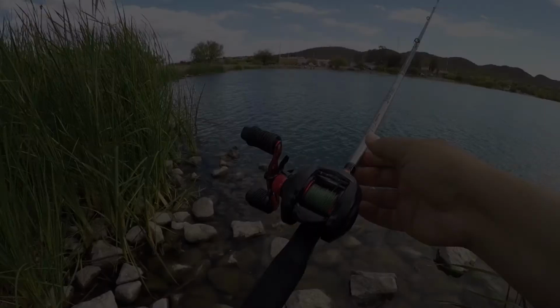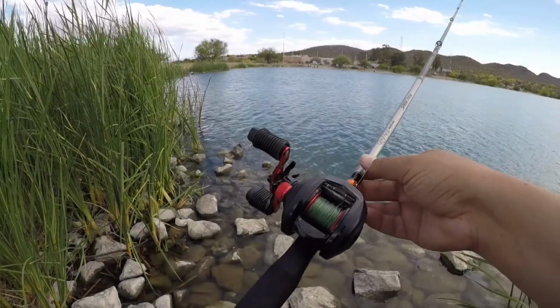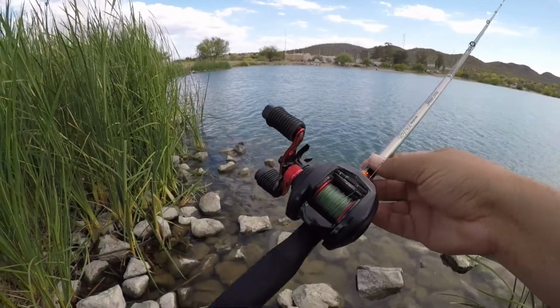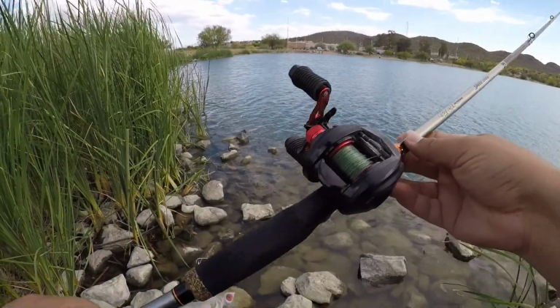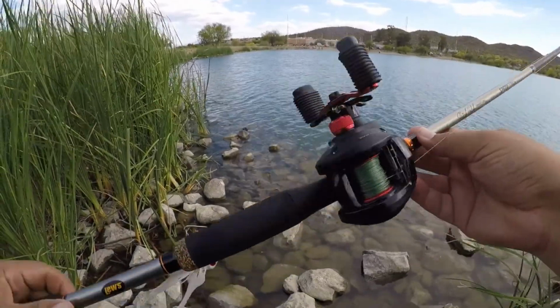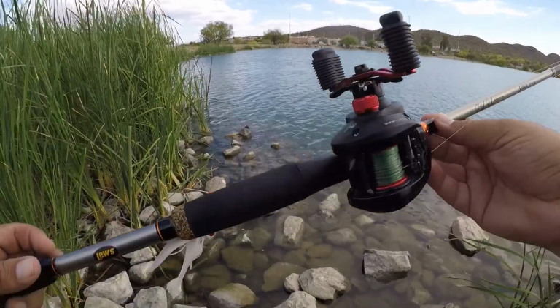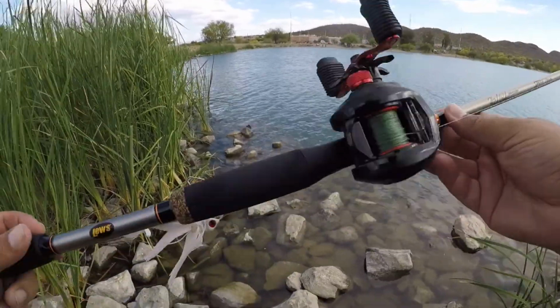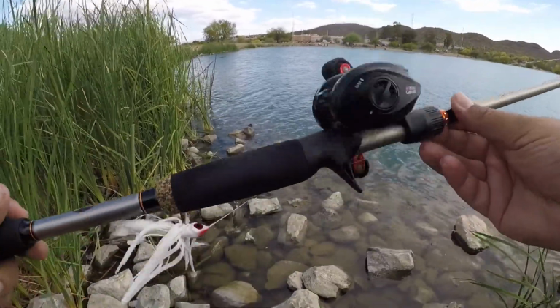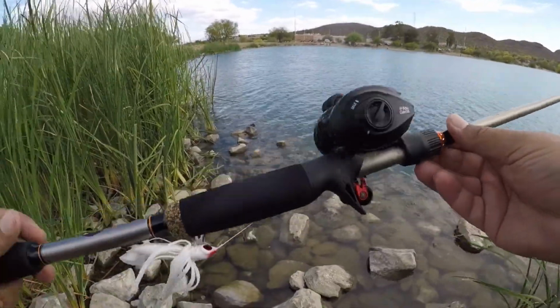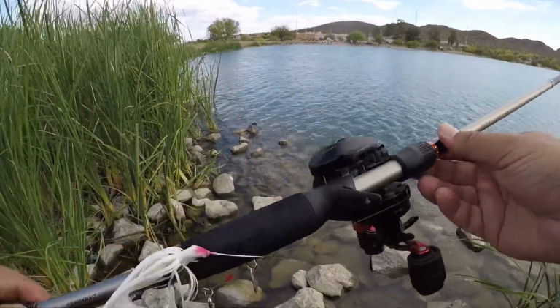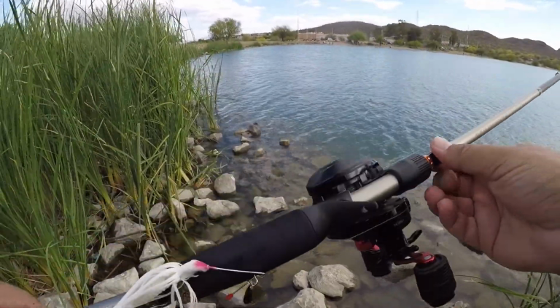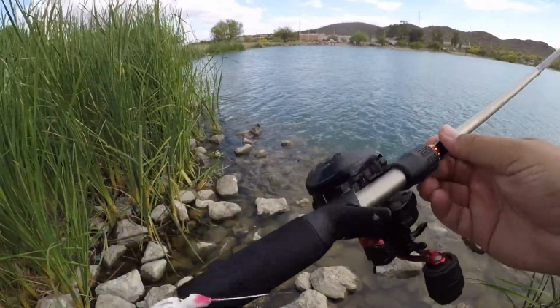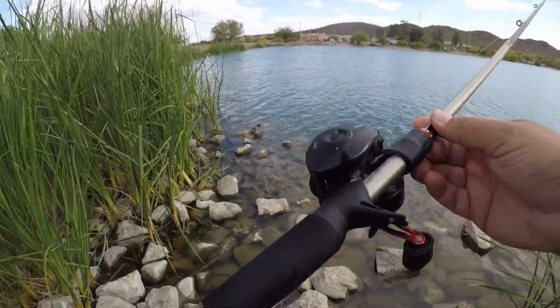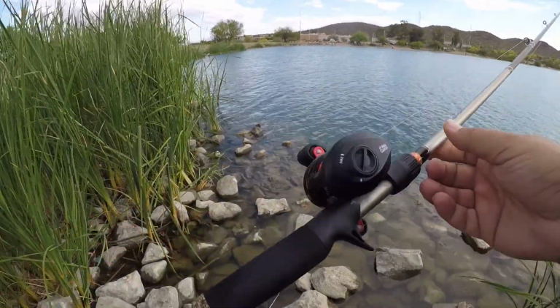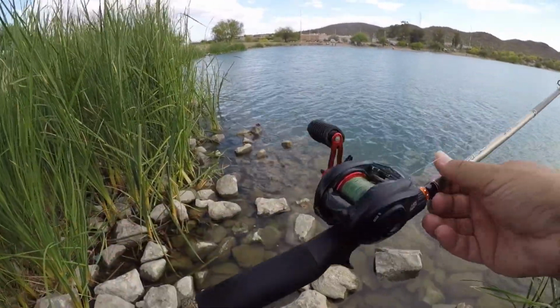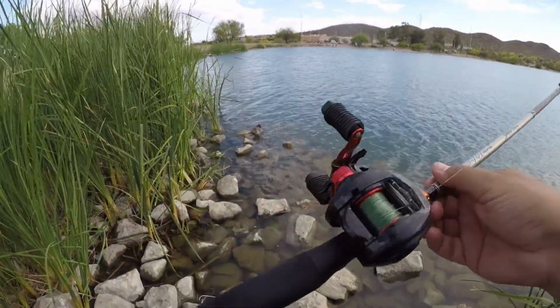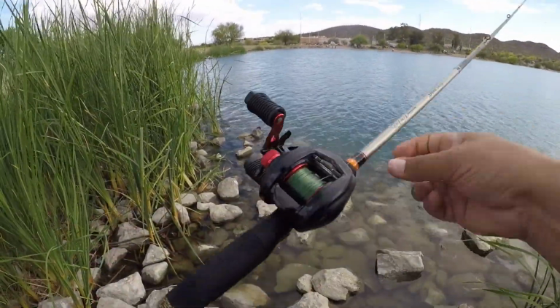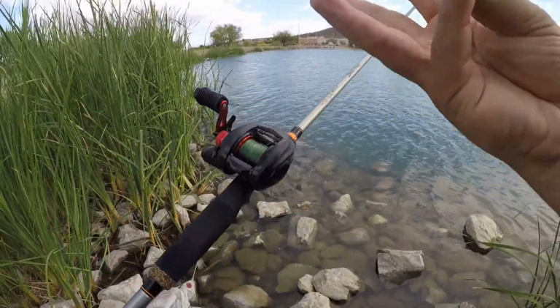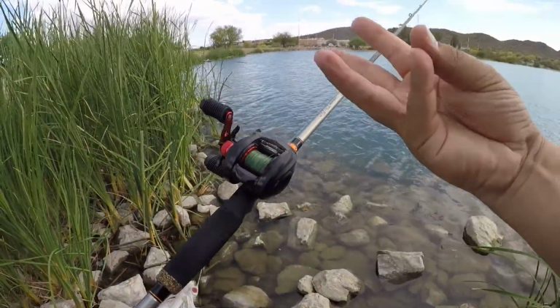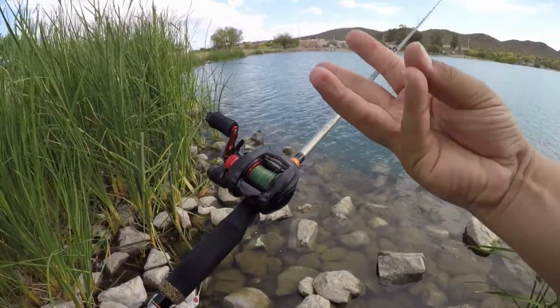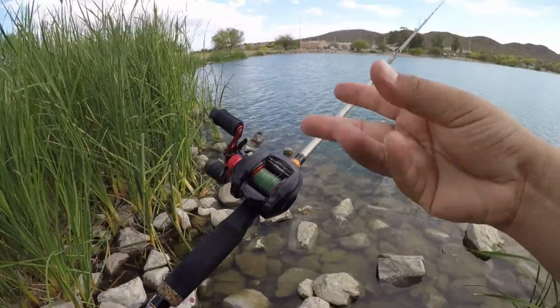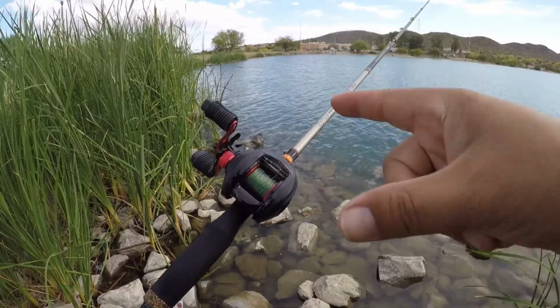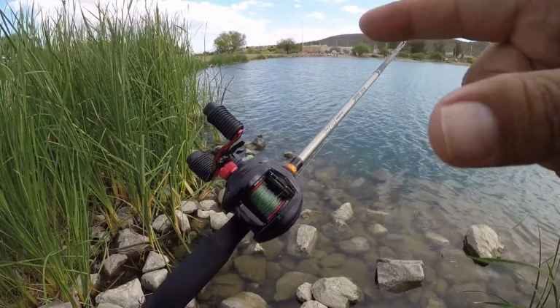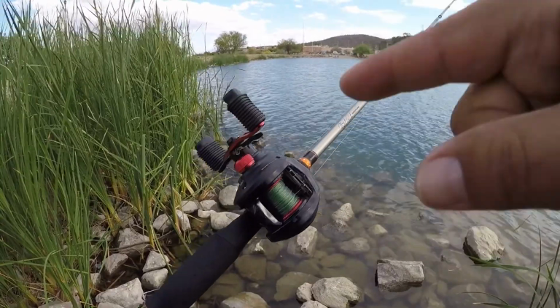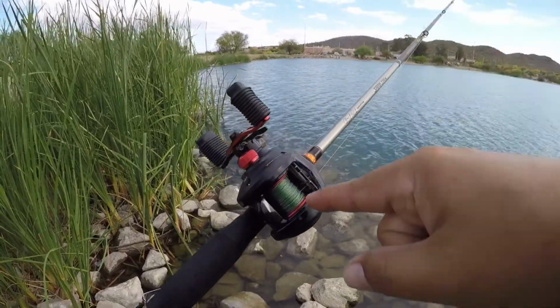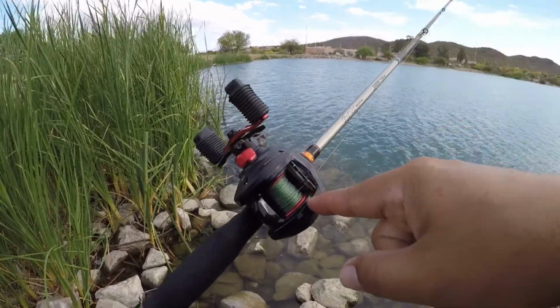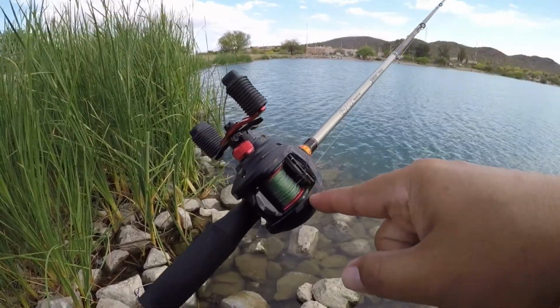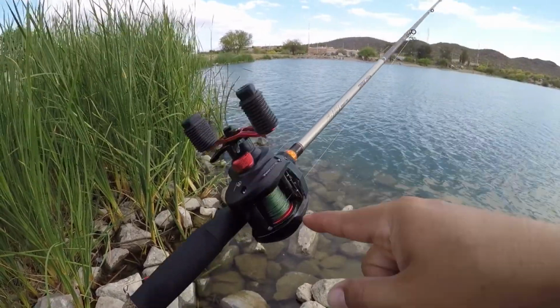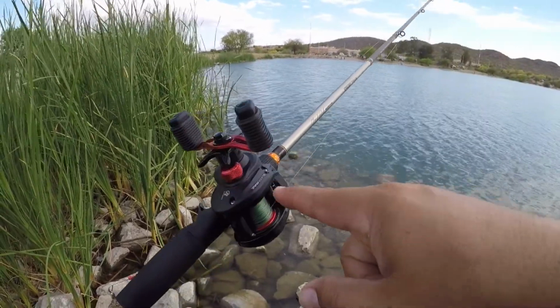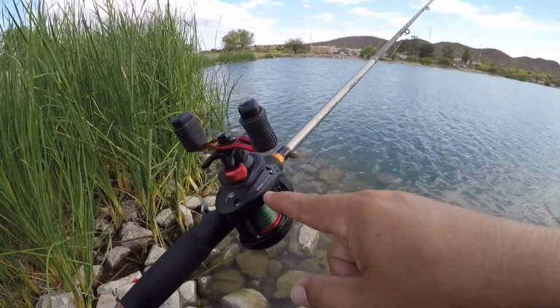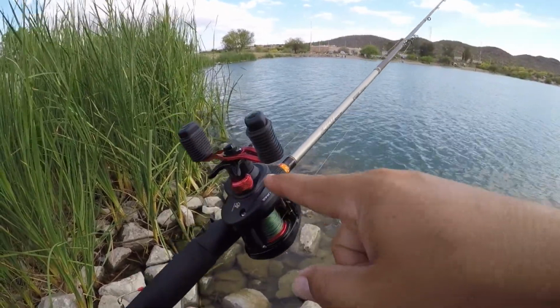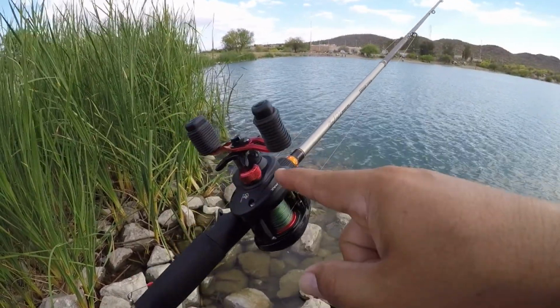Hey guys, welcome to No Skunk. In this episode, I would like to give you three tips on how to get the best performance out of your Black Max reel.